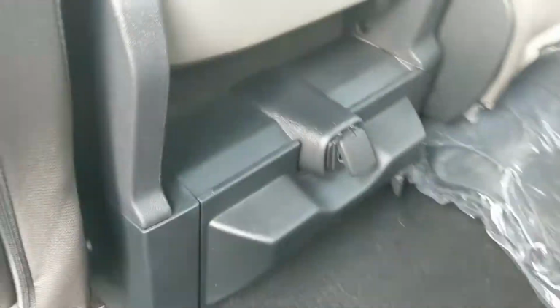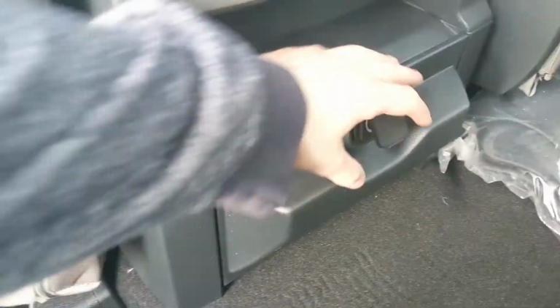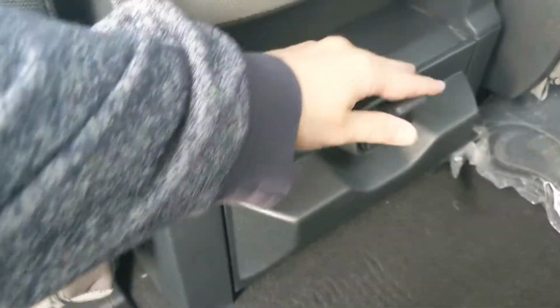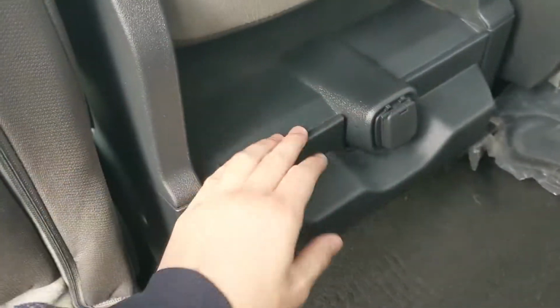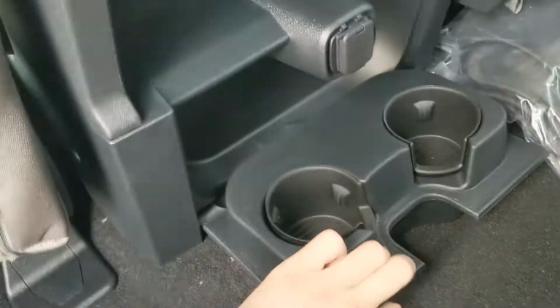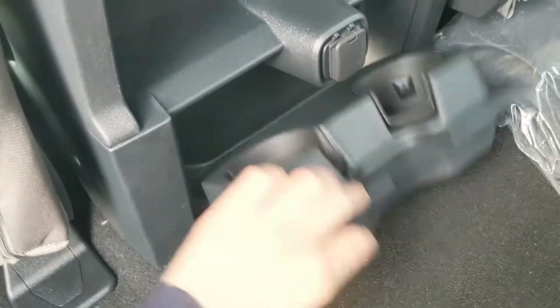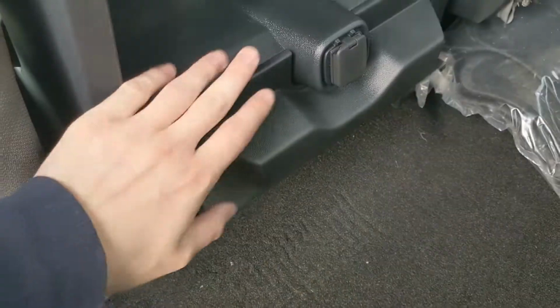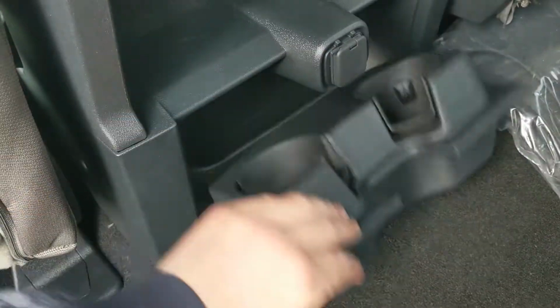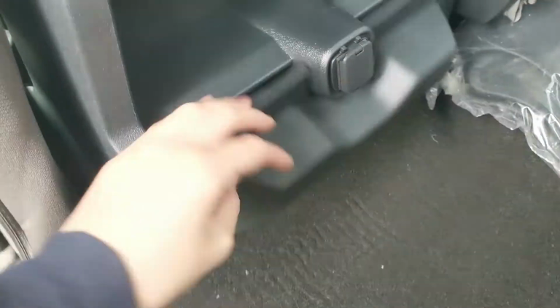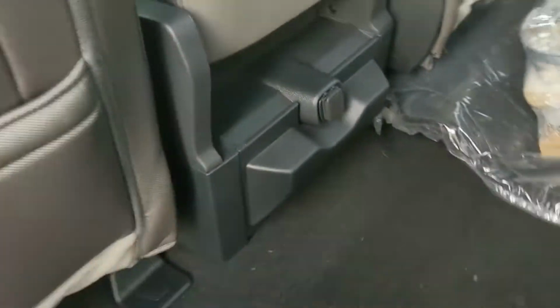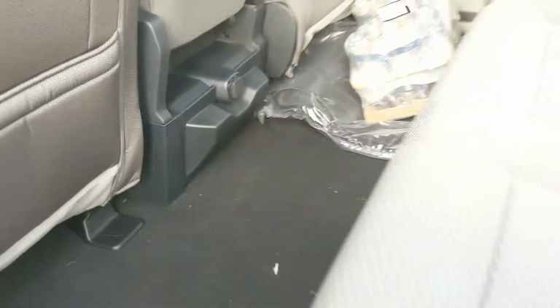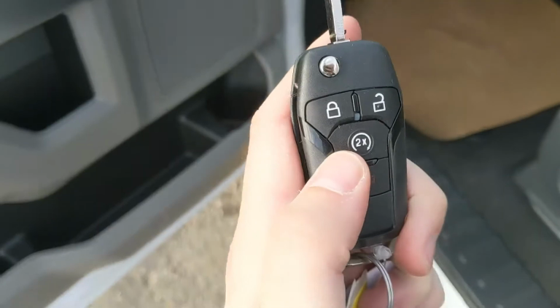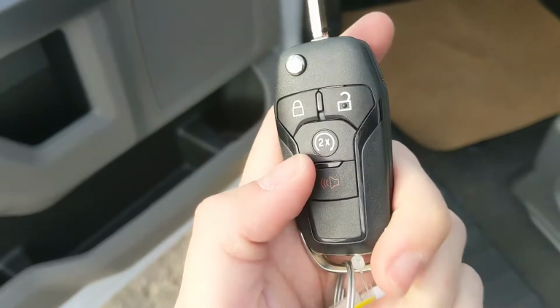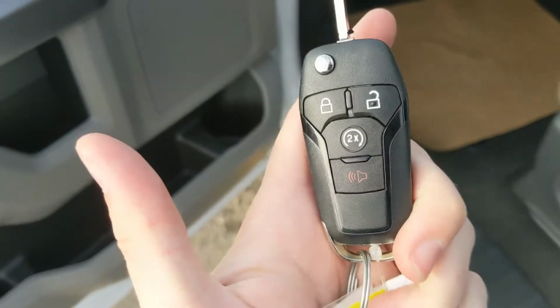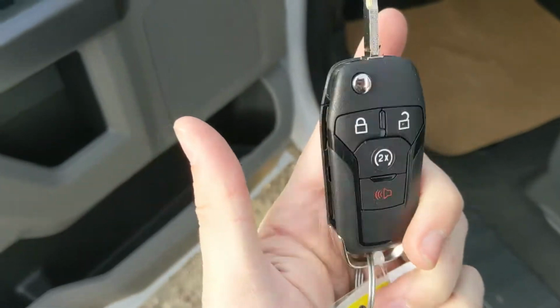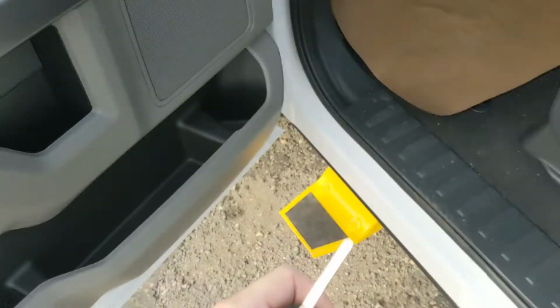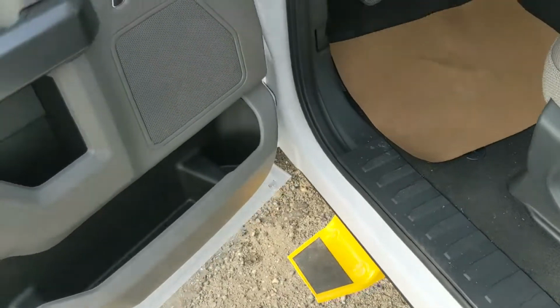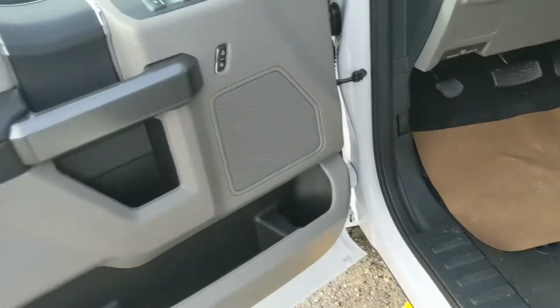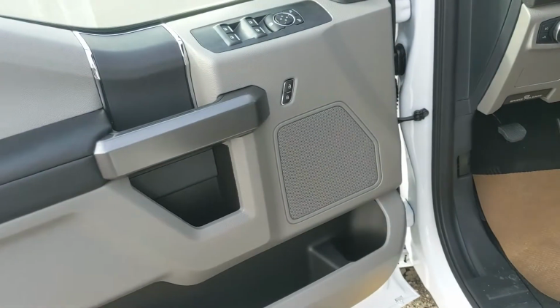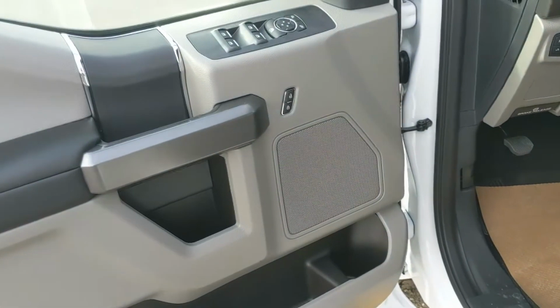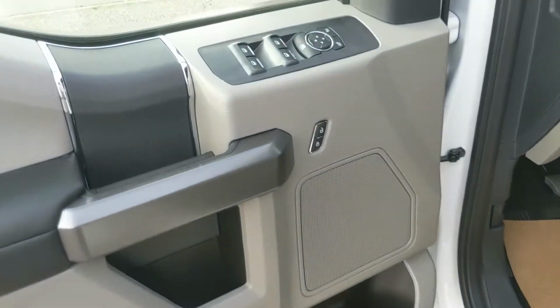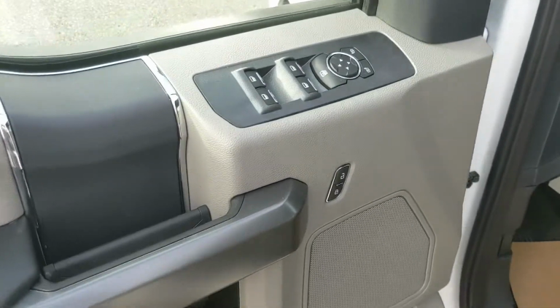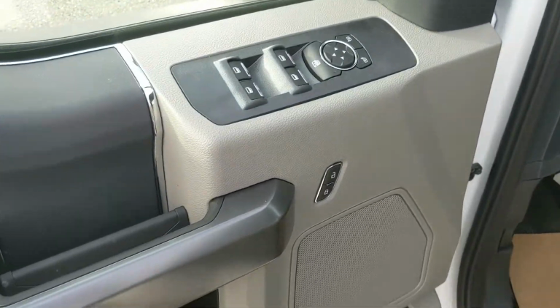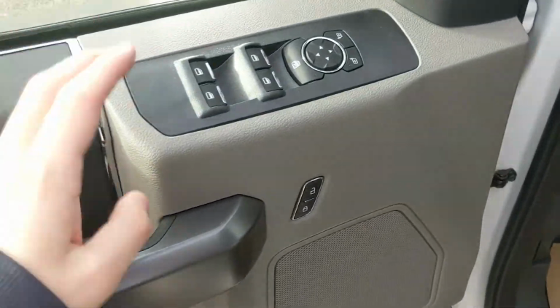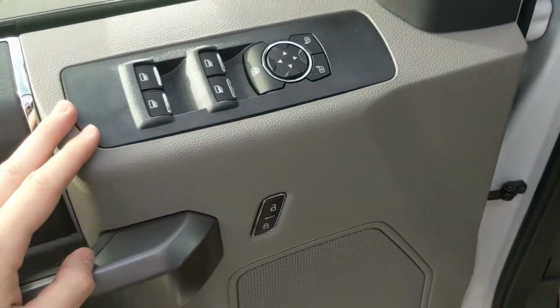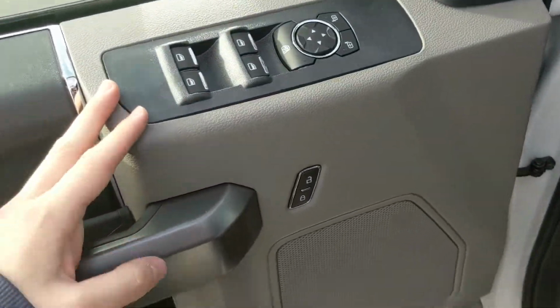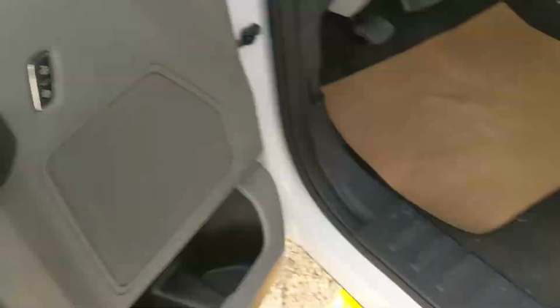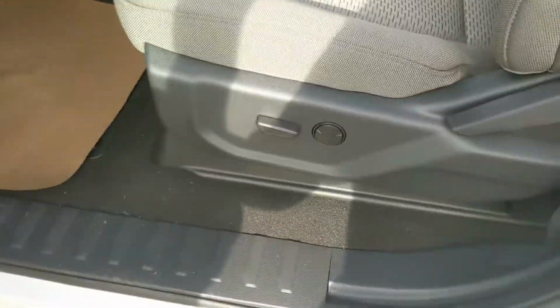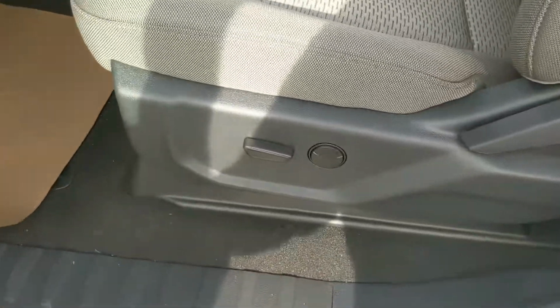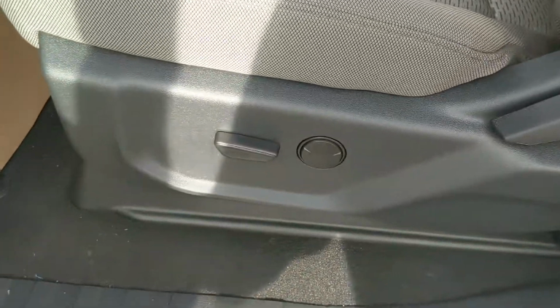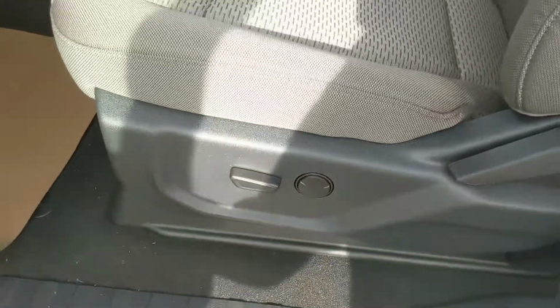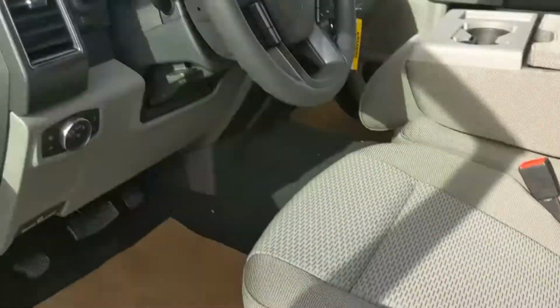Down here in the middle you have a 12 volt outlet and two cup holders. This truck does have a remote start, so no need to go outside on those cold mornings to warm up your vehicle. Looking in, you have power windows, power mirrors, and power locks, as well as a partially power adjustable driver's seat.